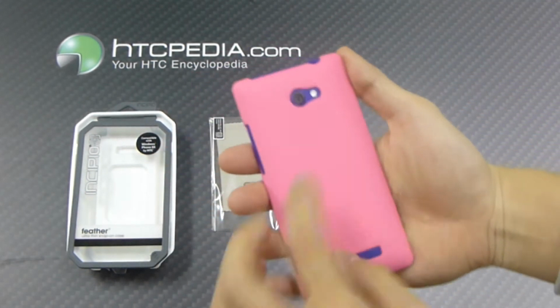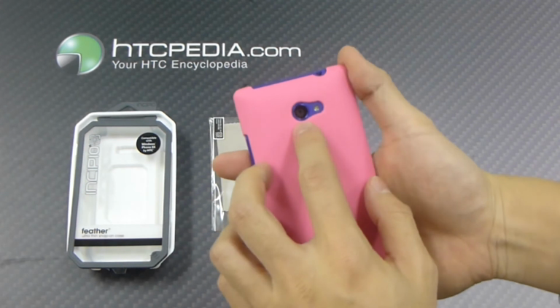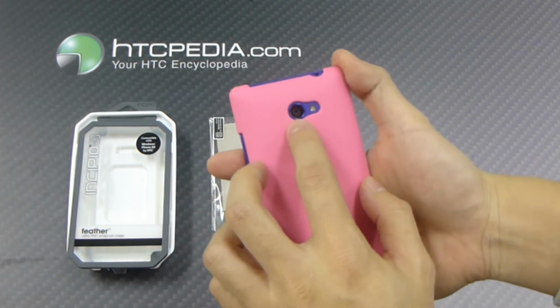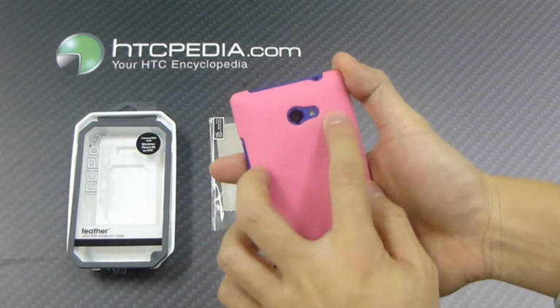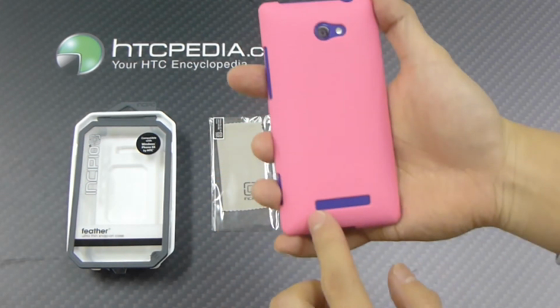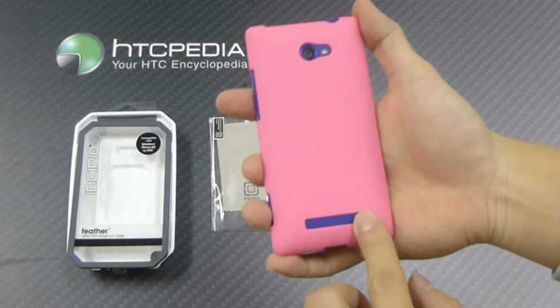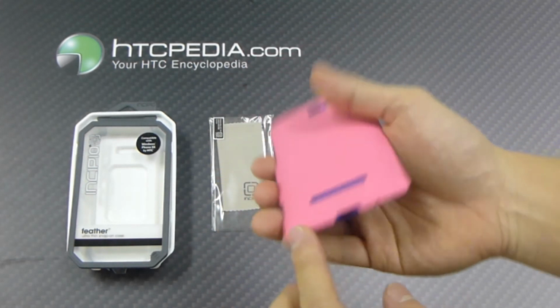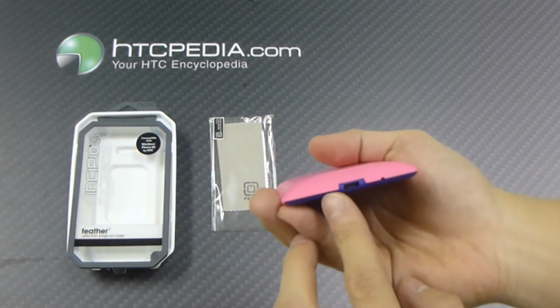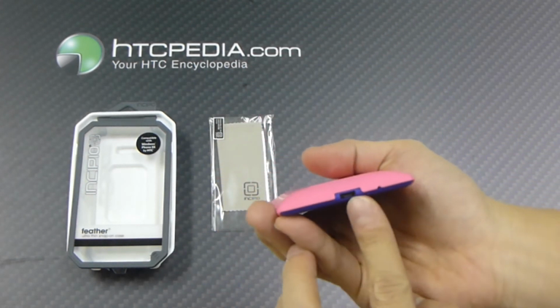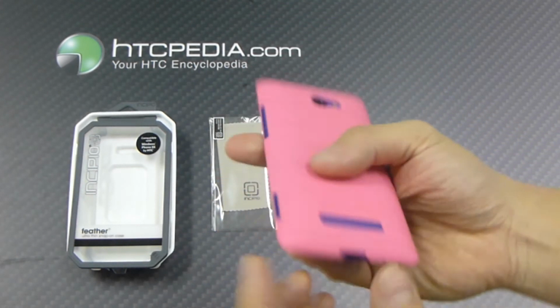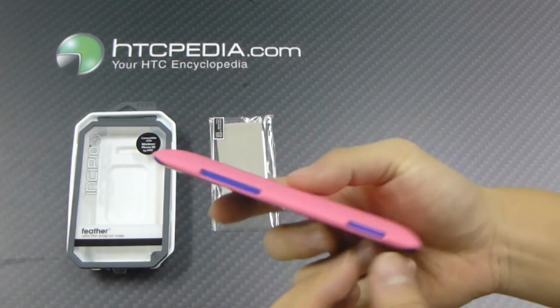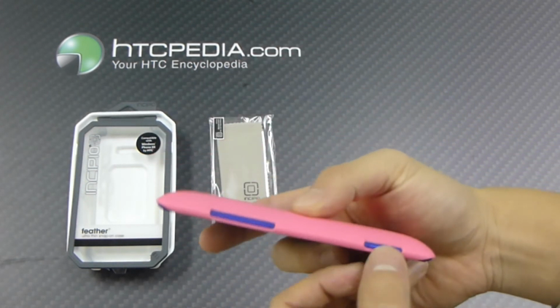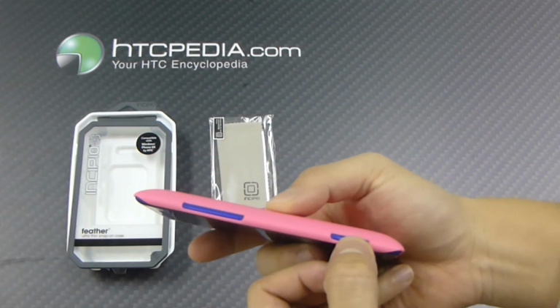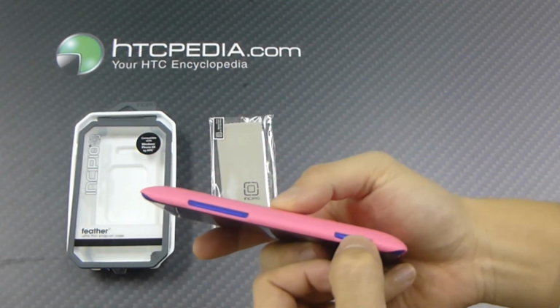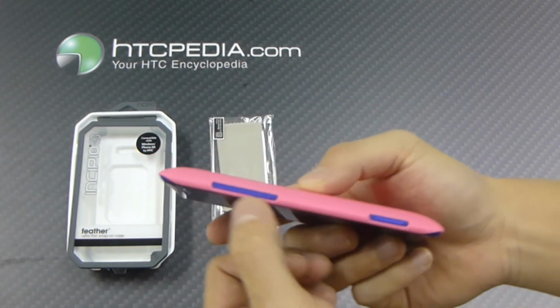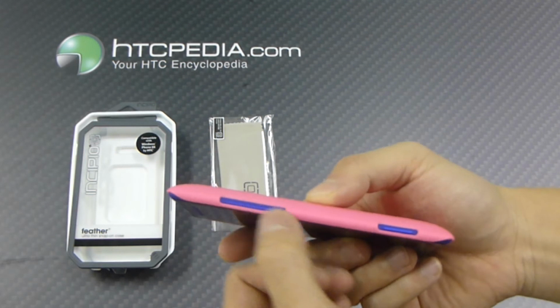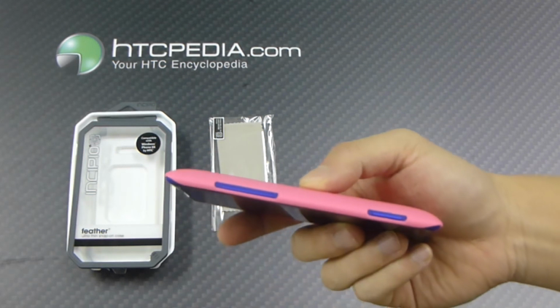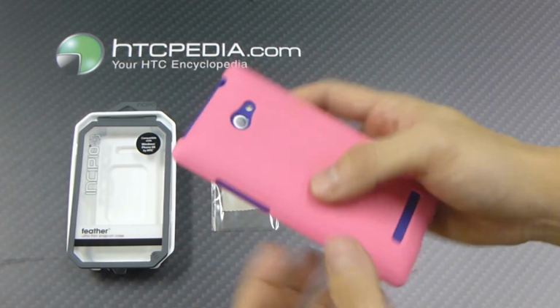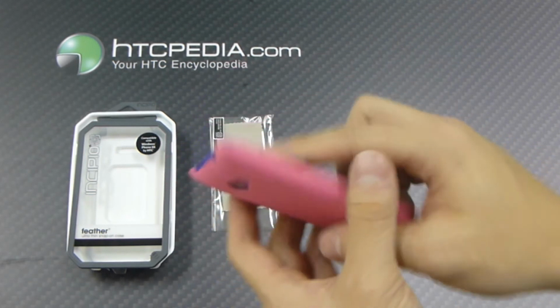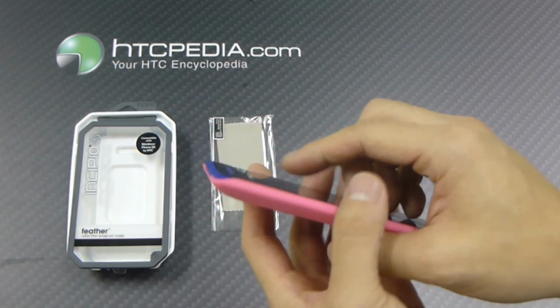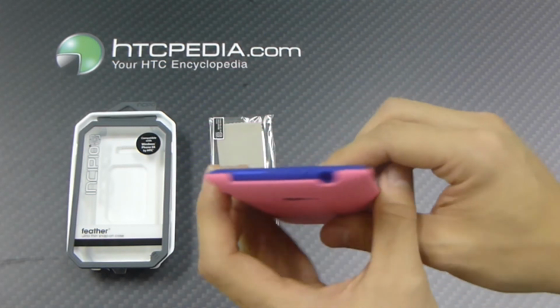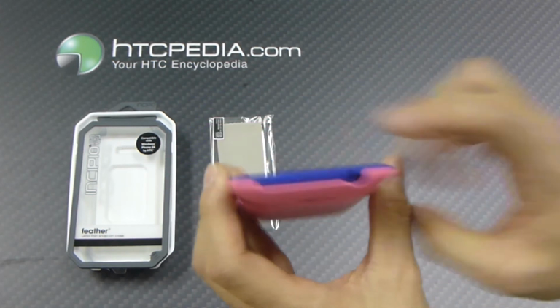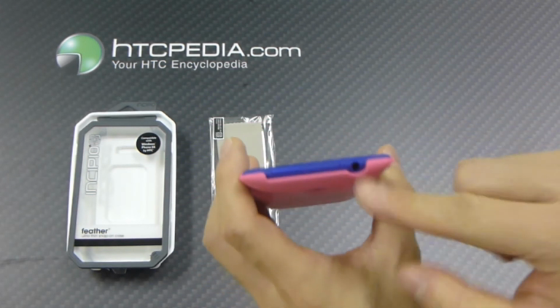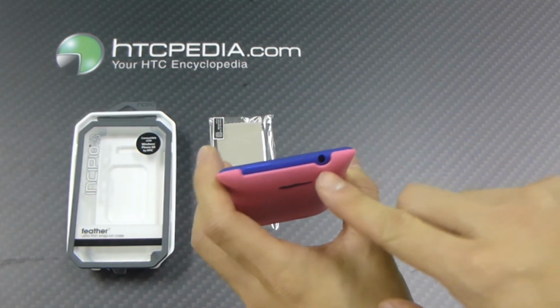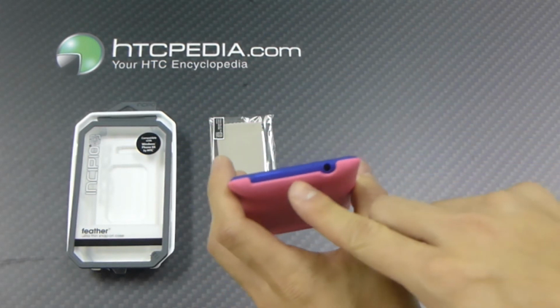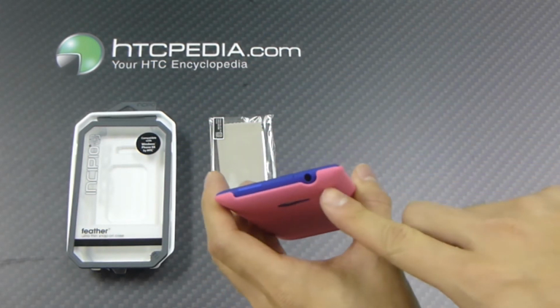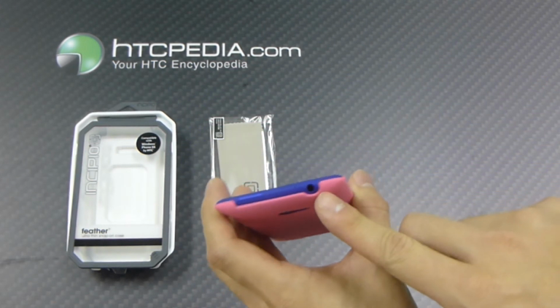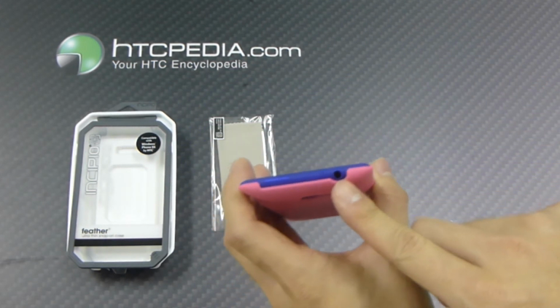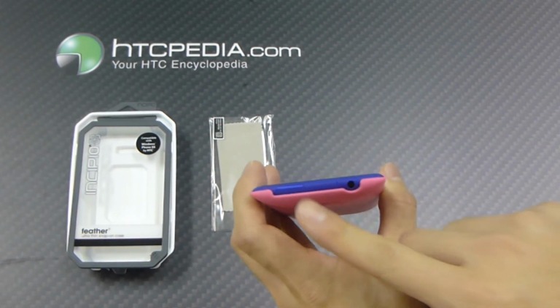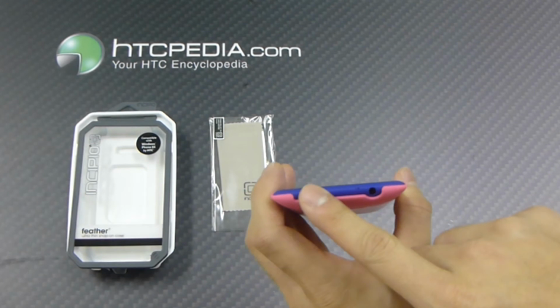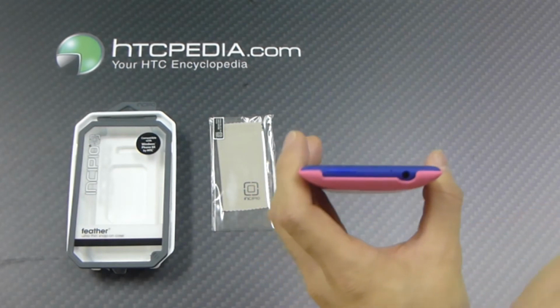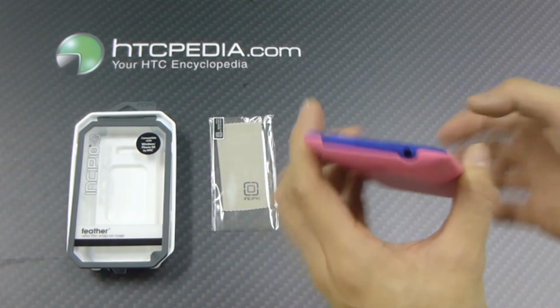We have cutouts for the camera flash, speaker grills, cutouts for the charging port, dedicated camera button, volume rockers, and the top is exposed for your headphone jack and the power button.